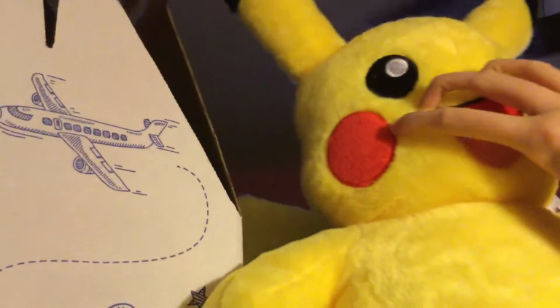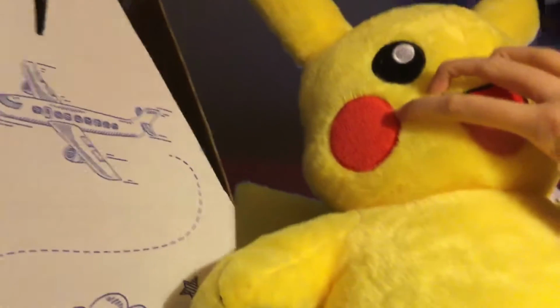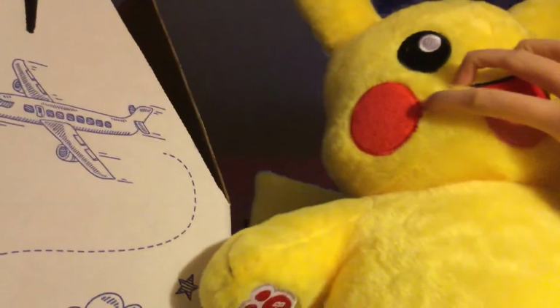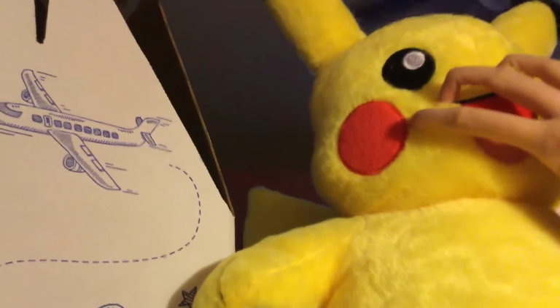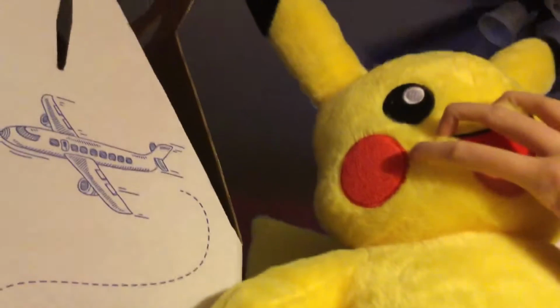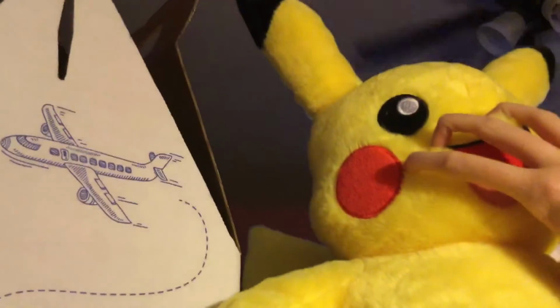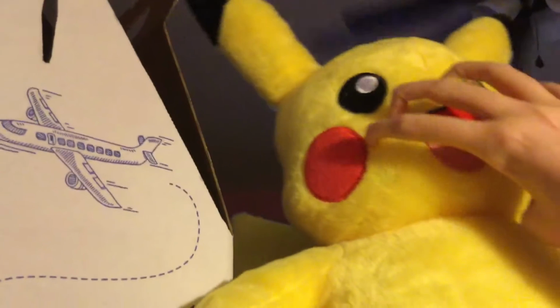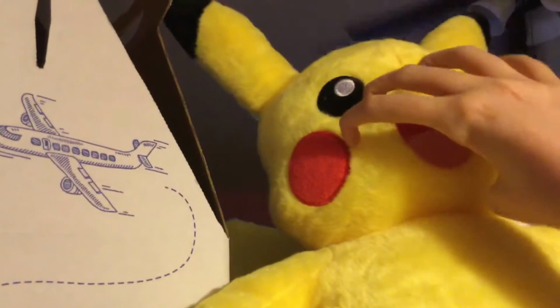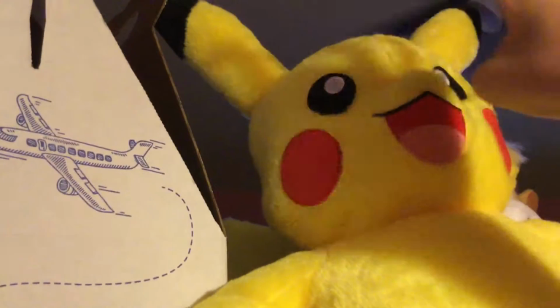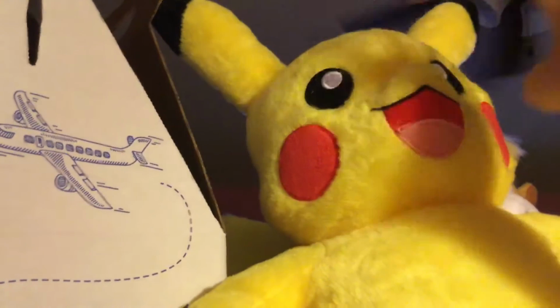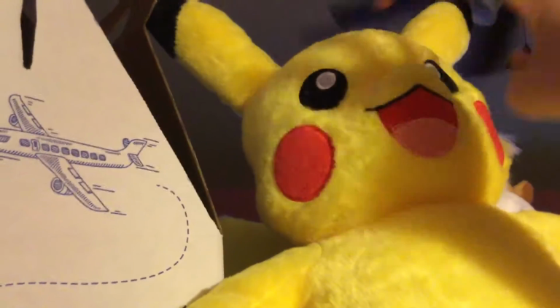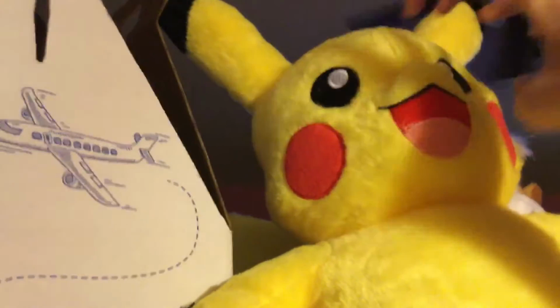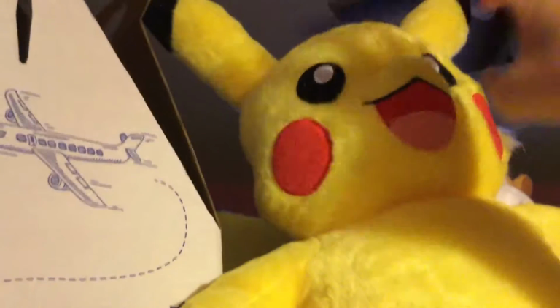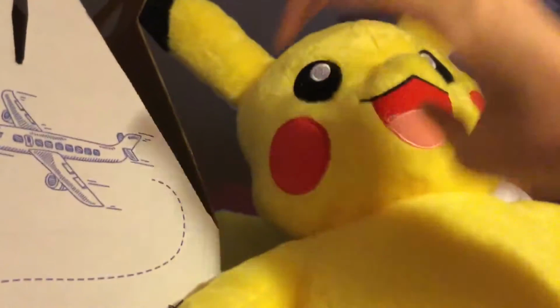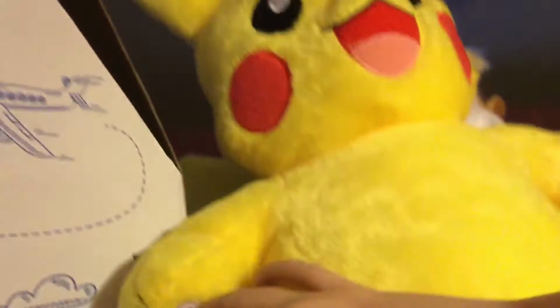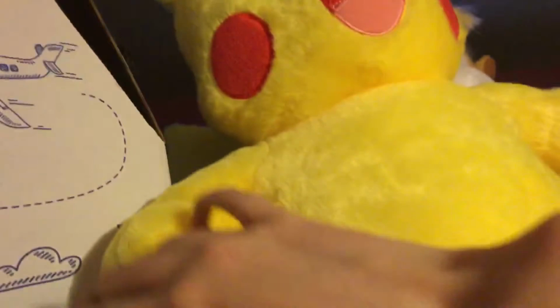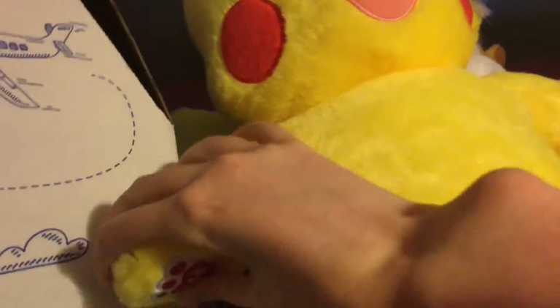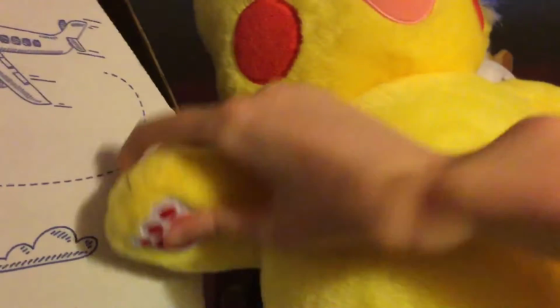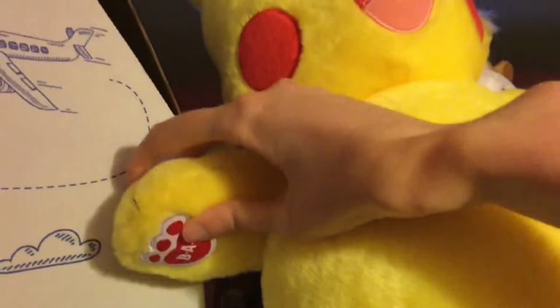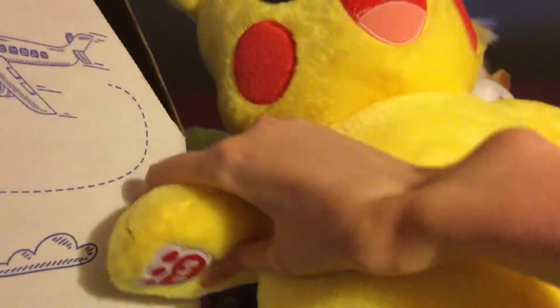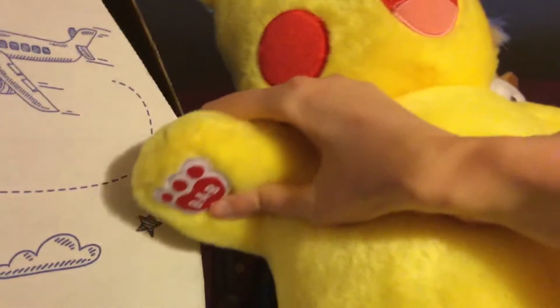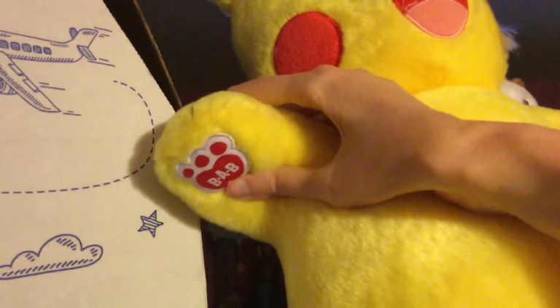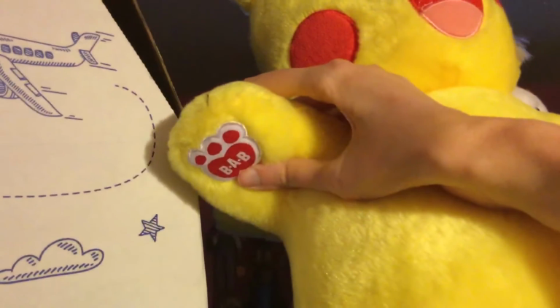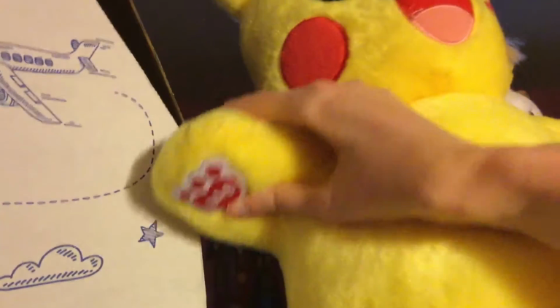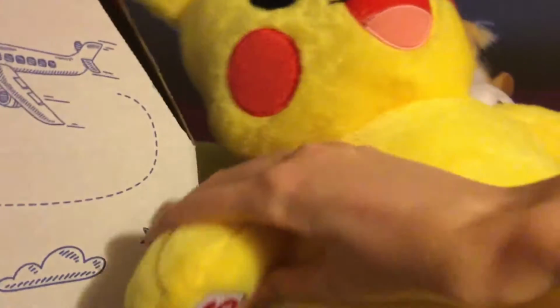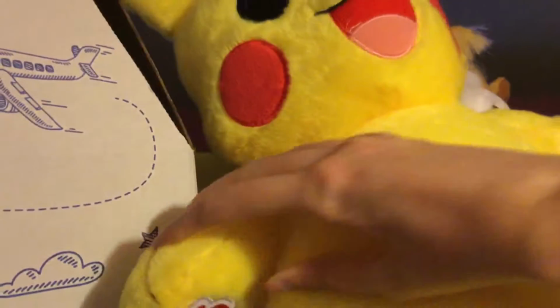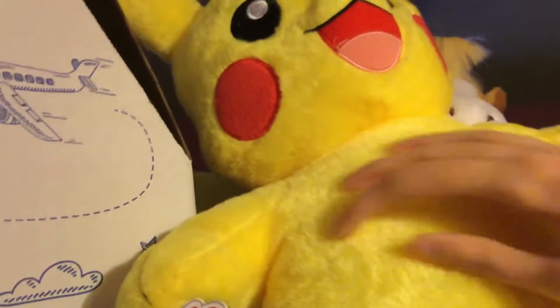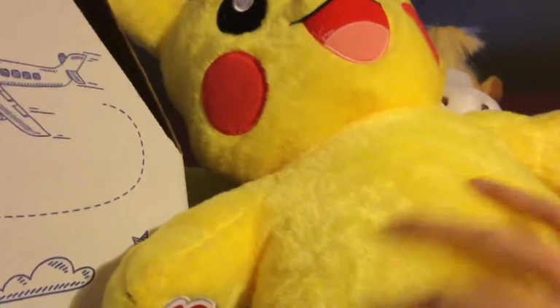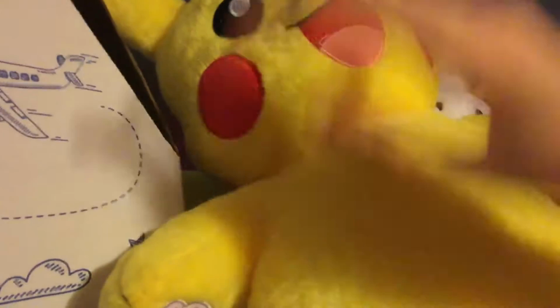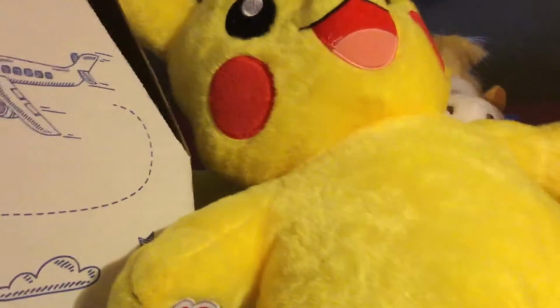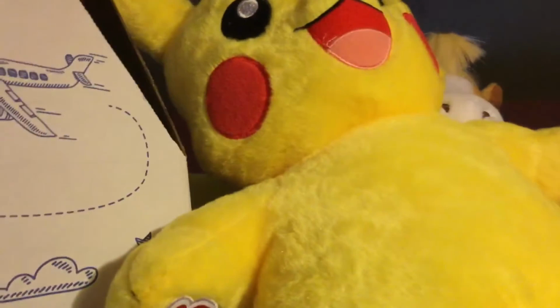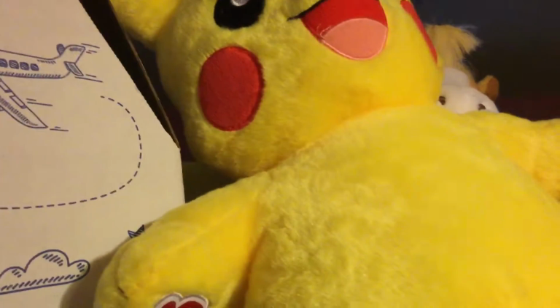This is really cool. I really love the pointy ears. This one has a BAB on his paw. All yellow.